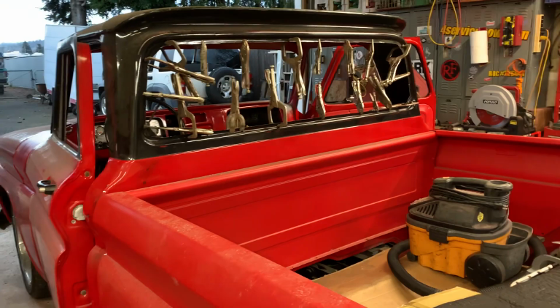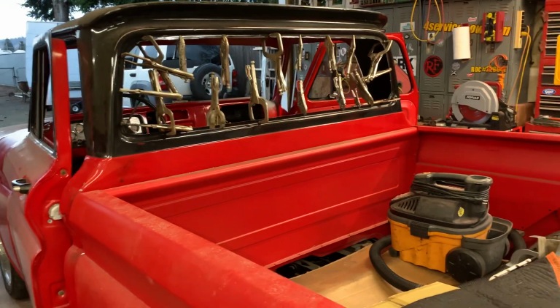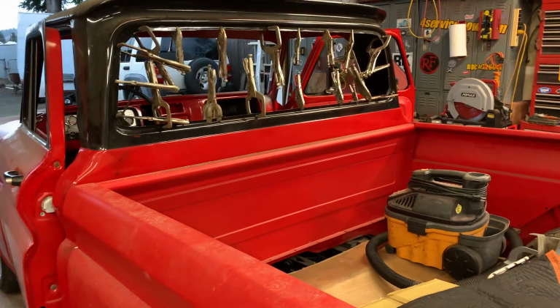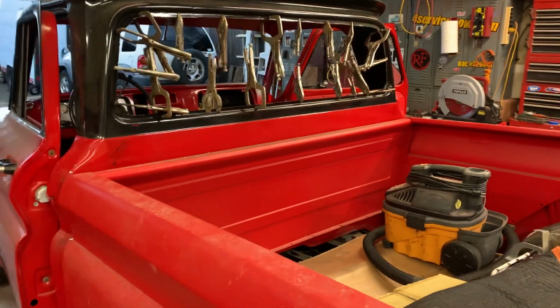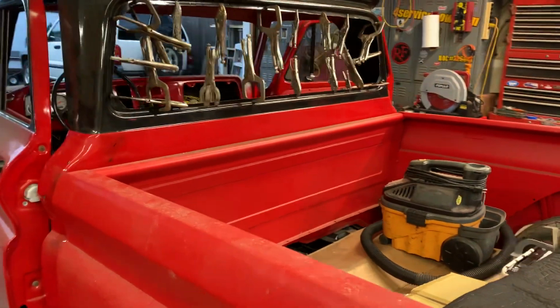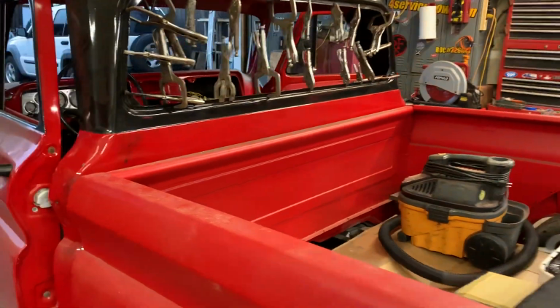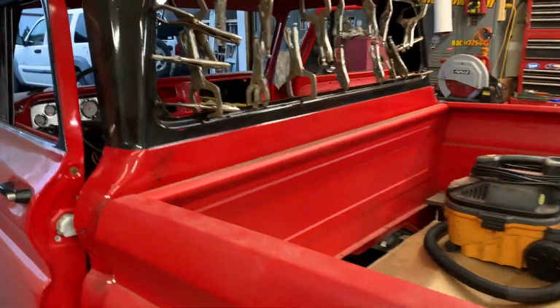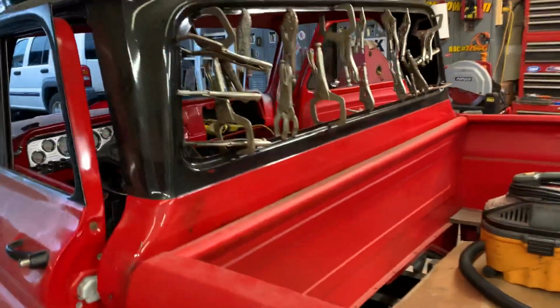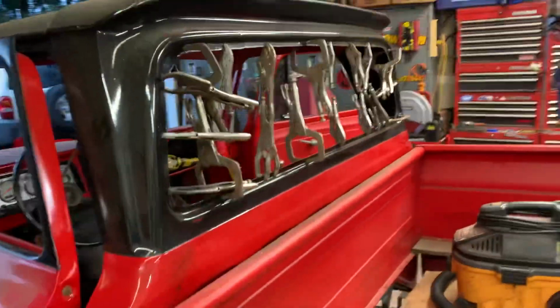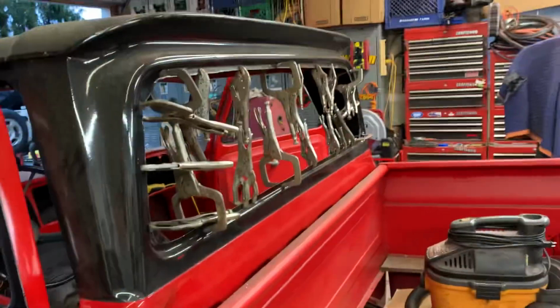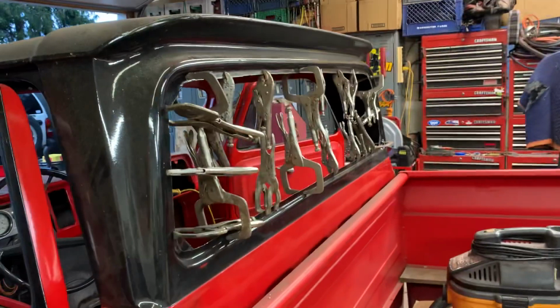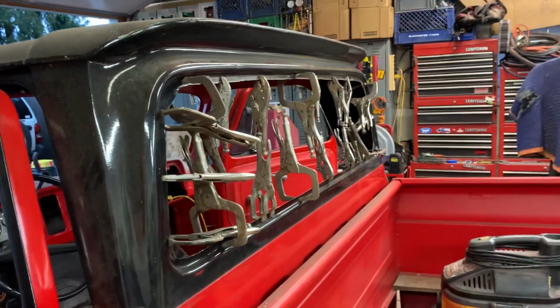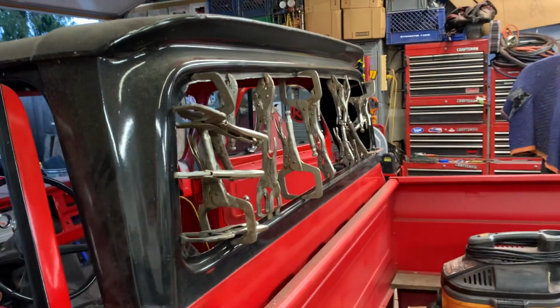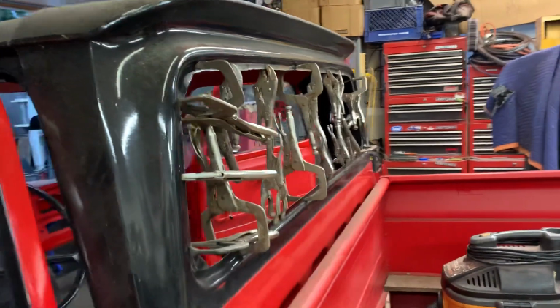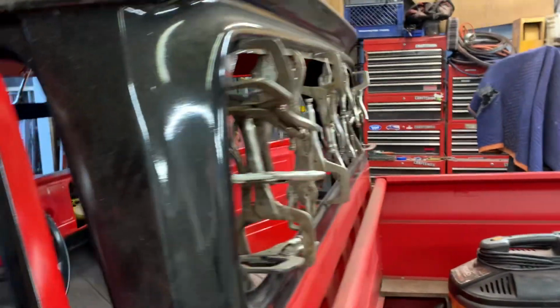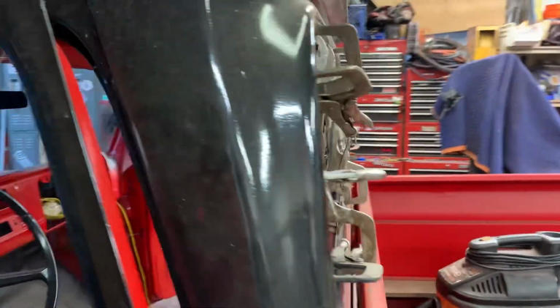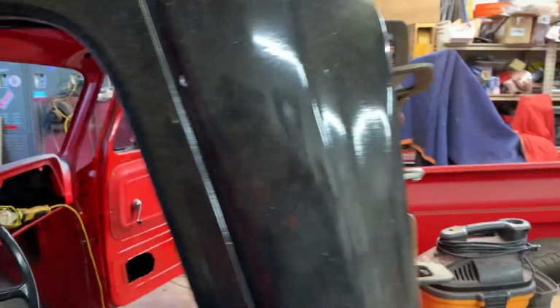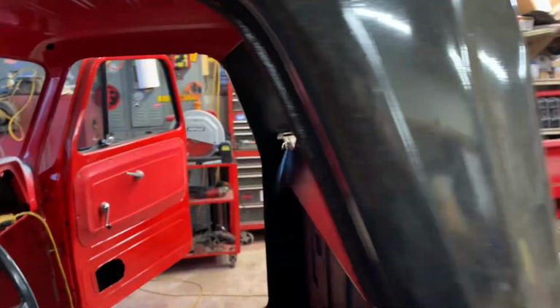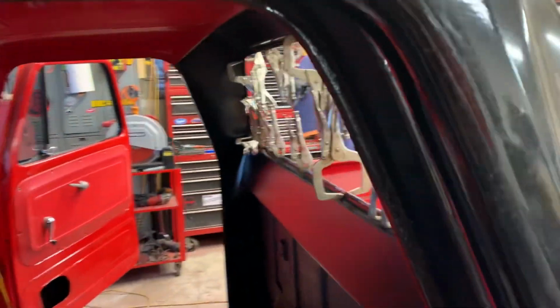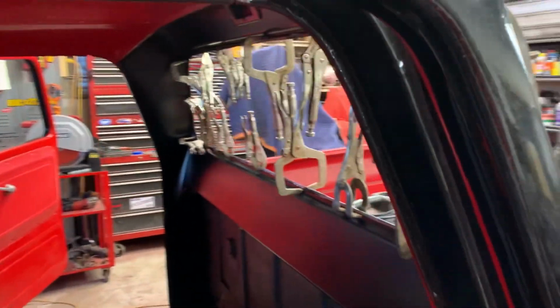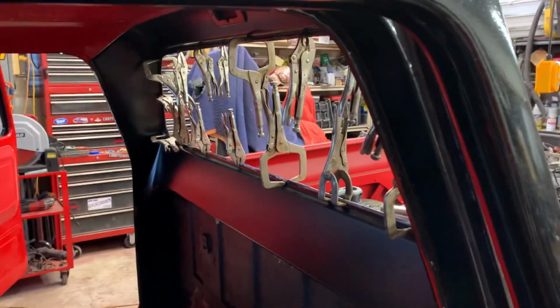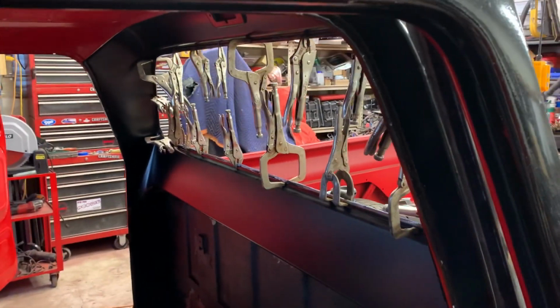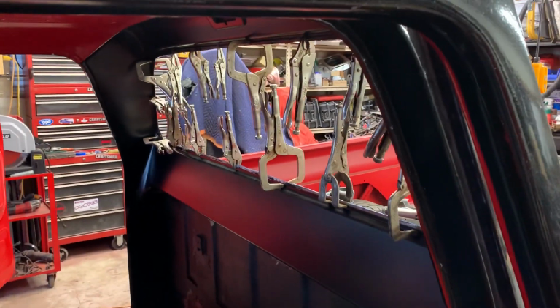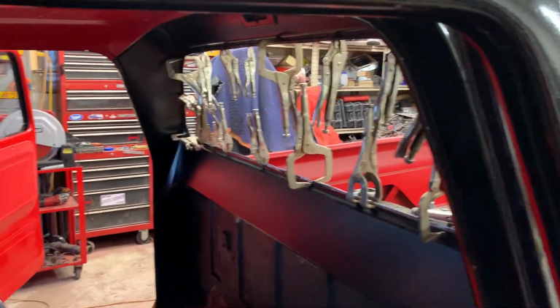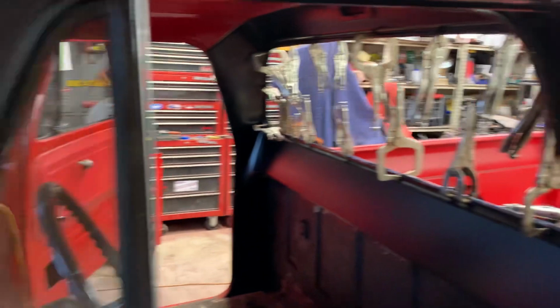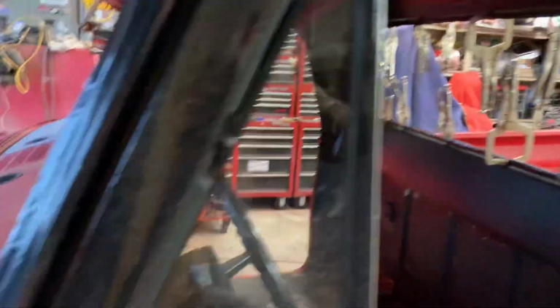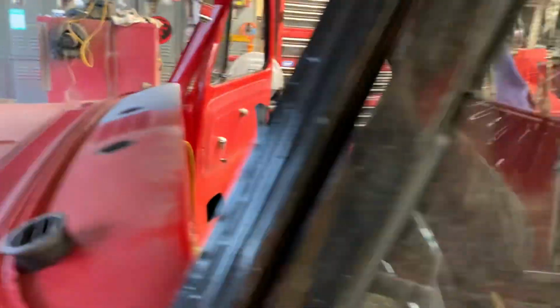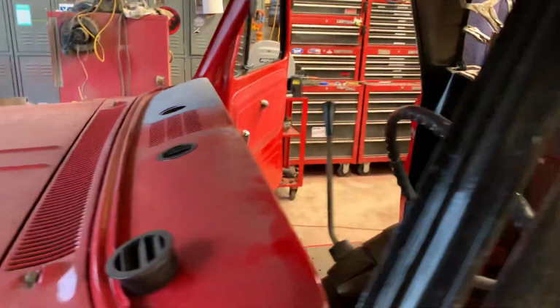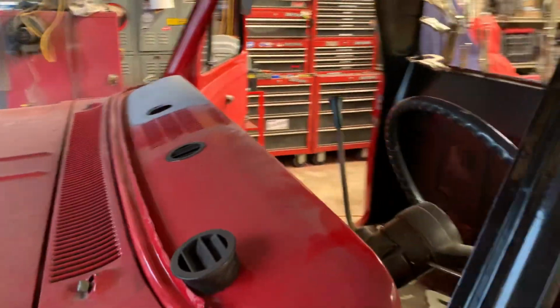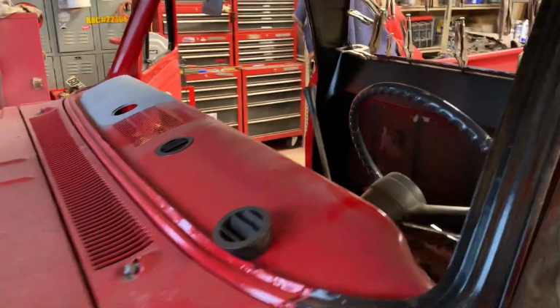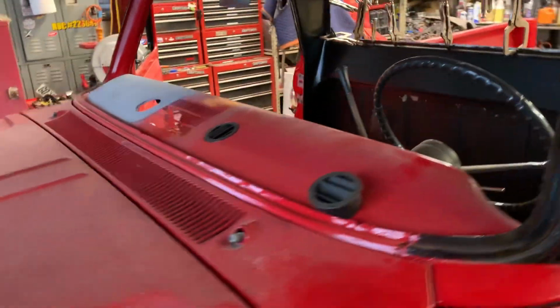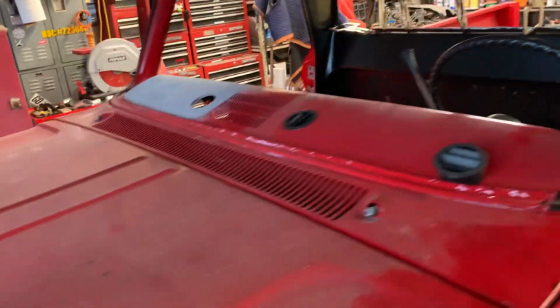Just a walk around on the C10. As you can see, we're getting the big back window wrapped up. Less glue and clamp. Had to pull the windshield out.